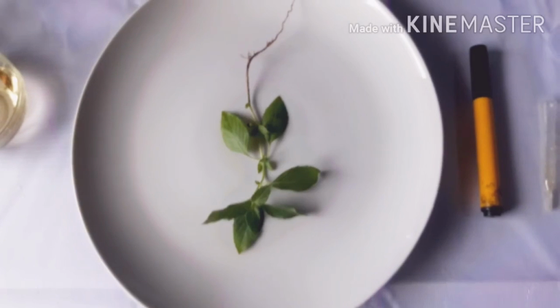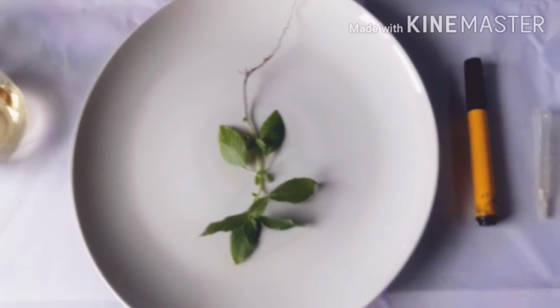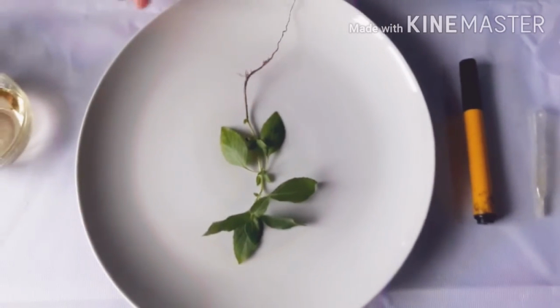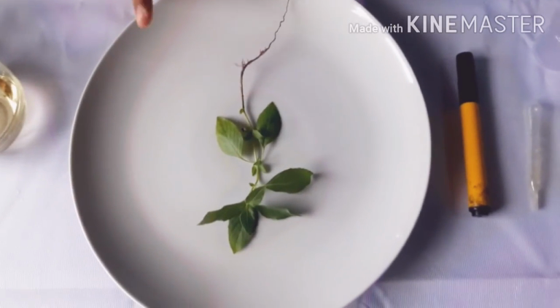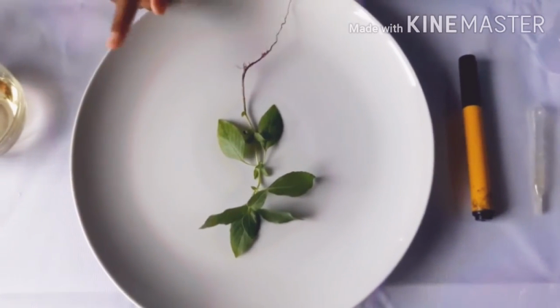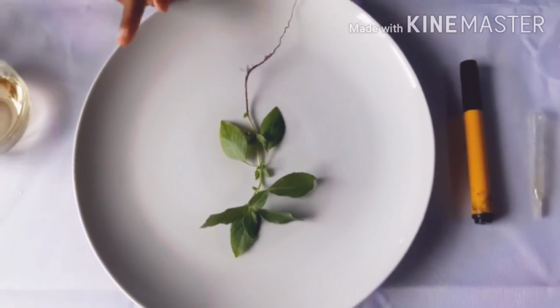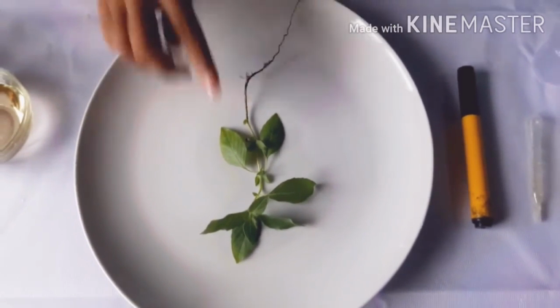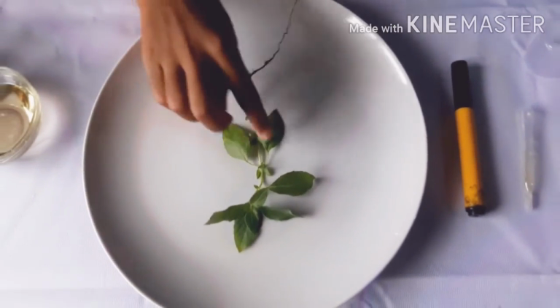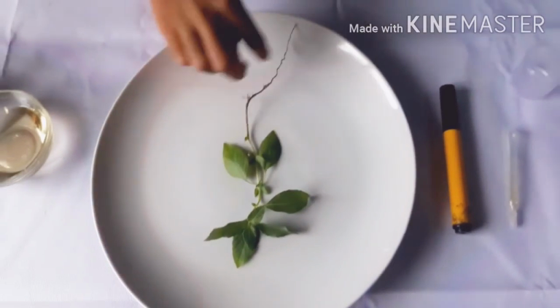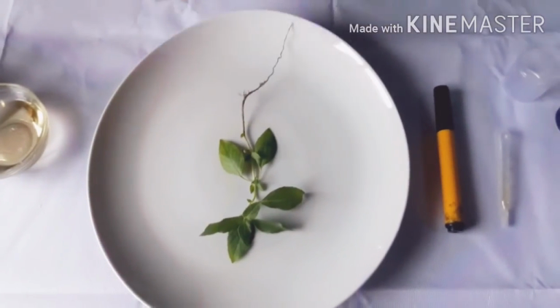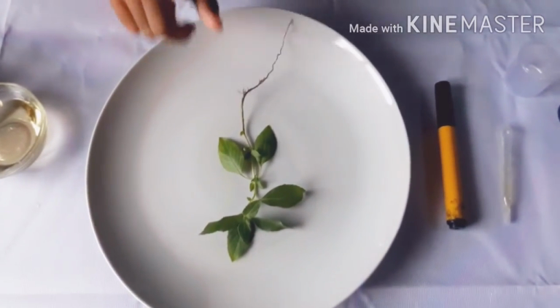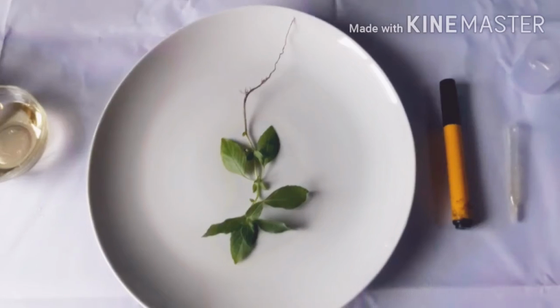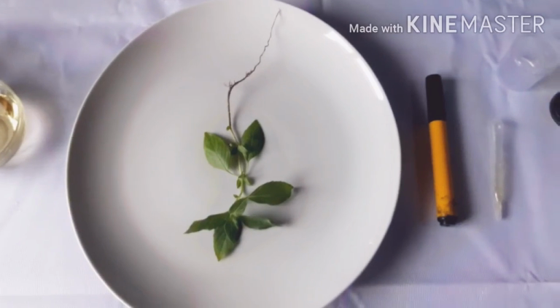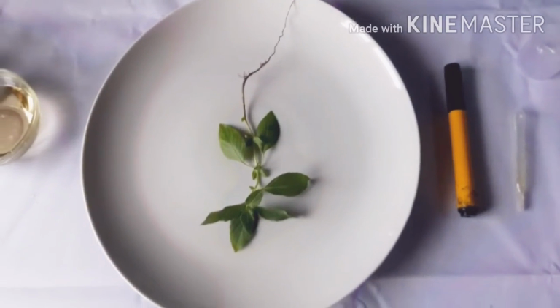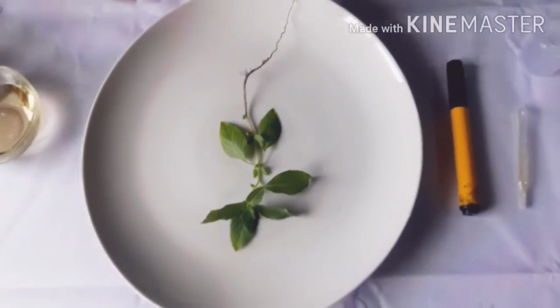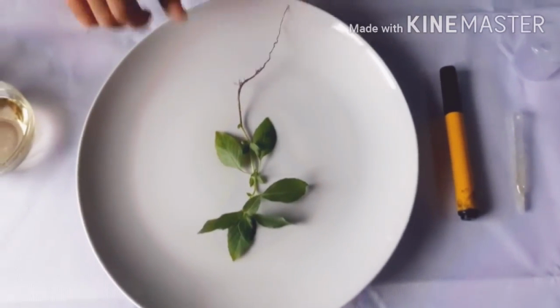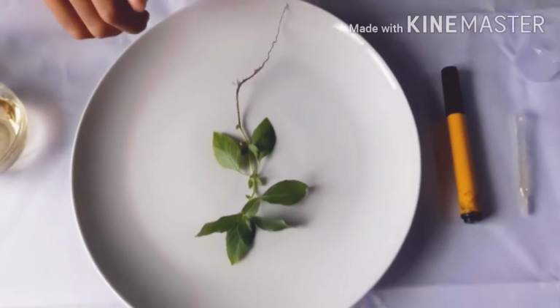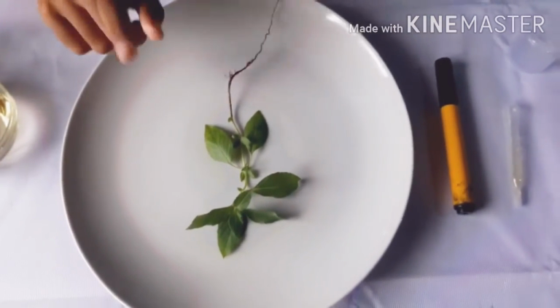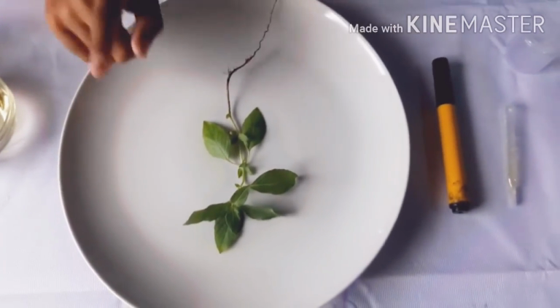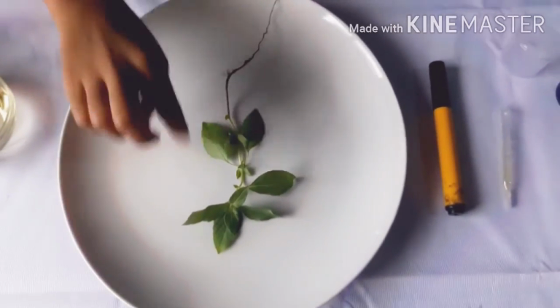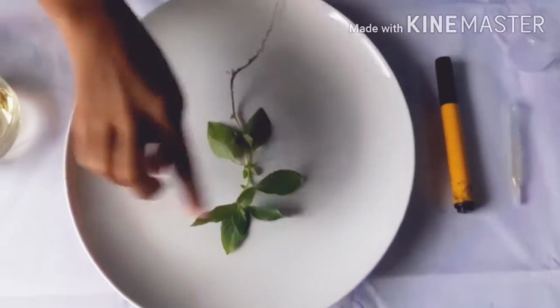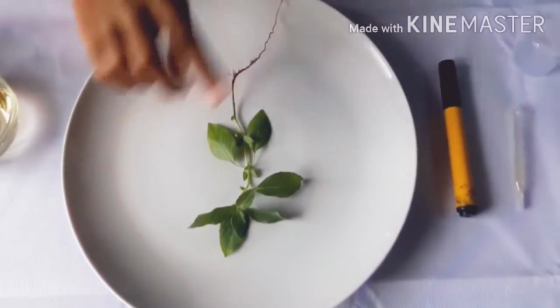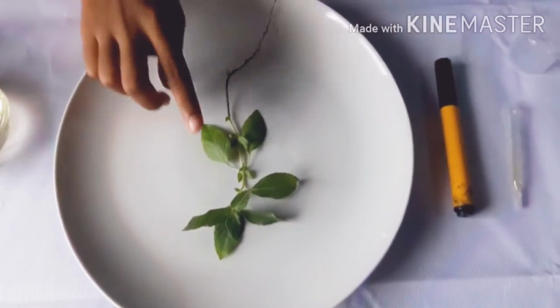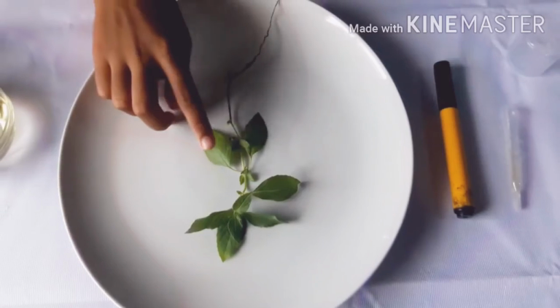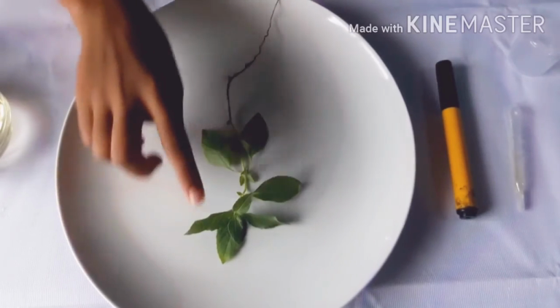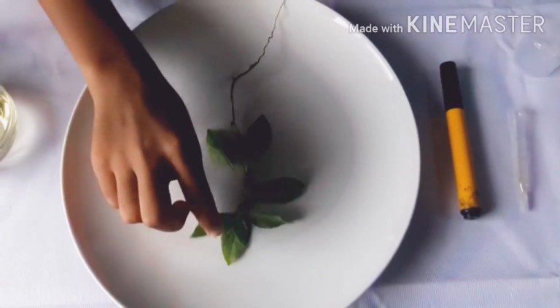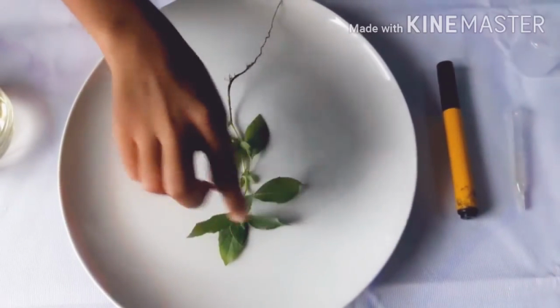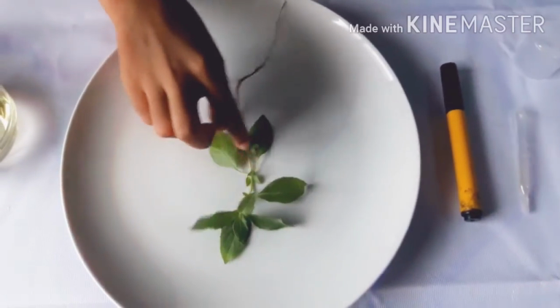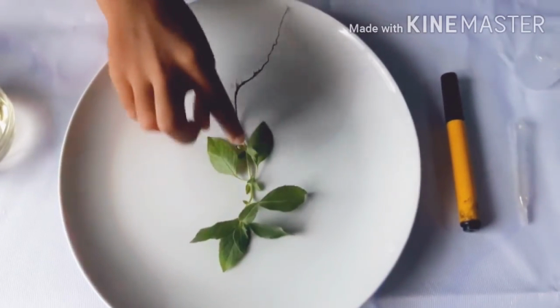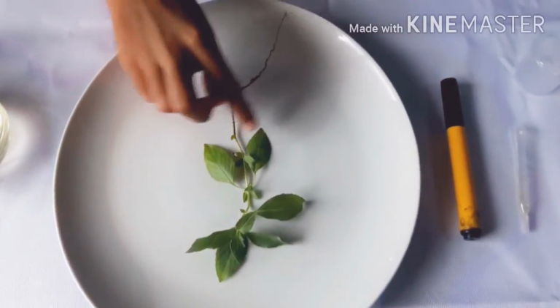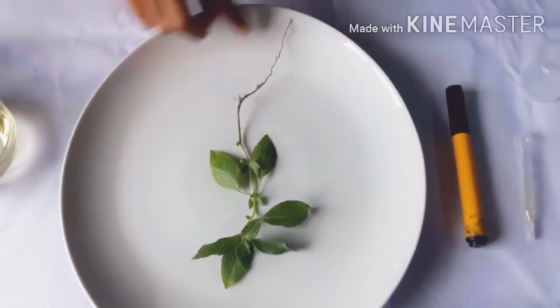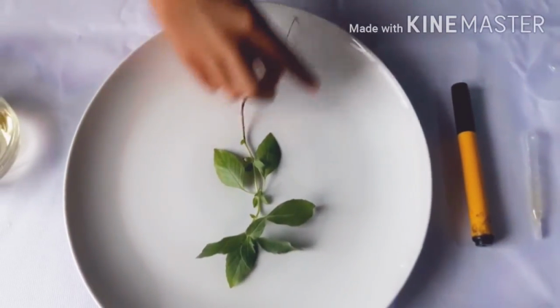I already took a small plantlet from my garden. This is the plantlet having a proper leaf, stem, and functional root.